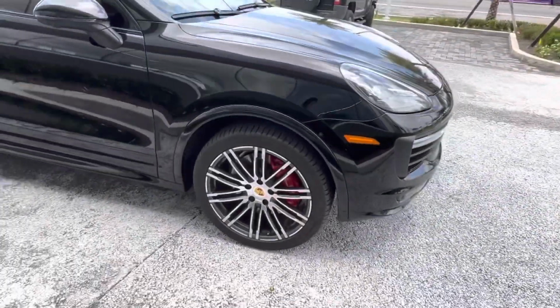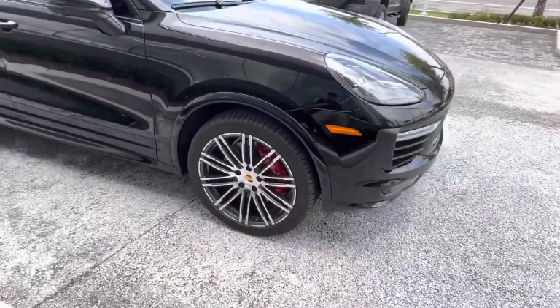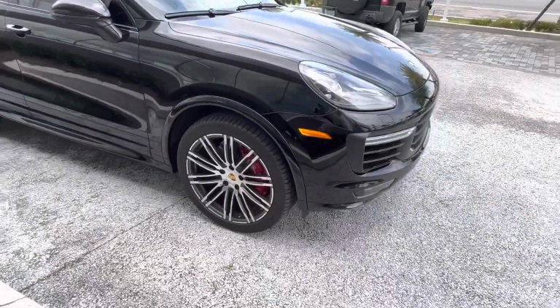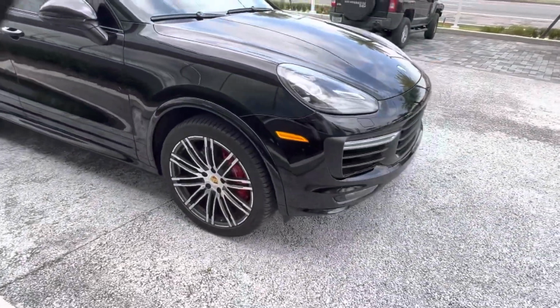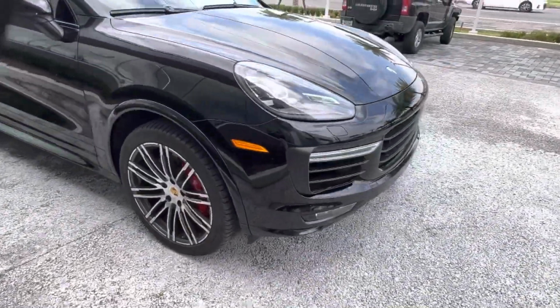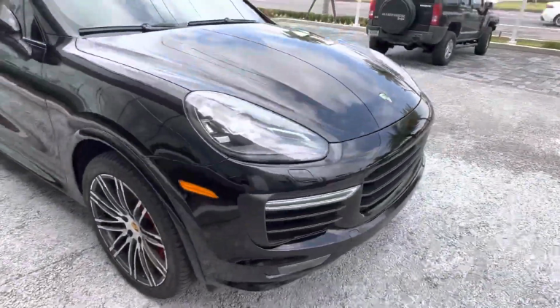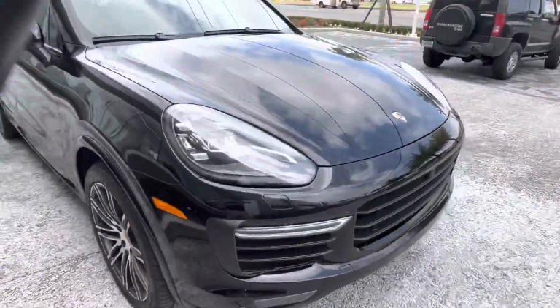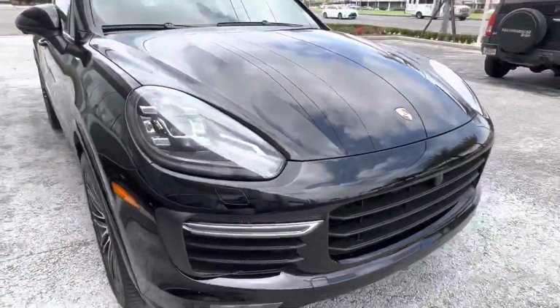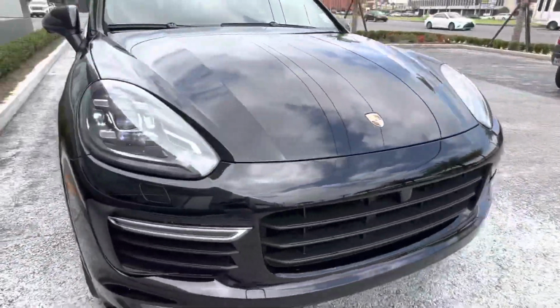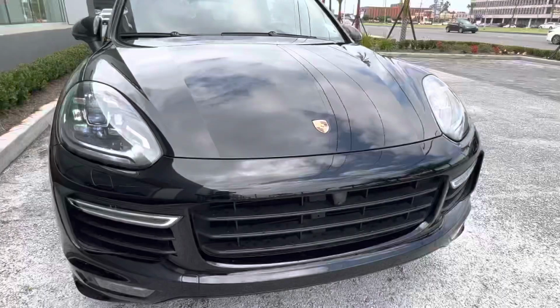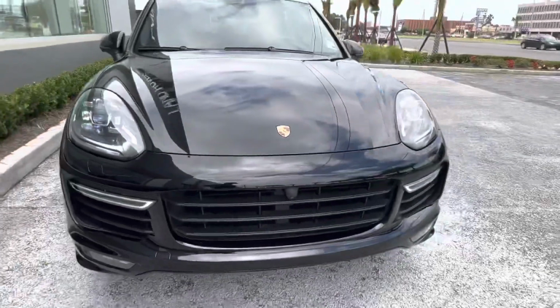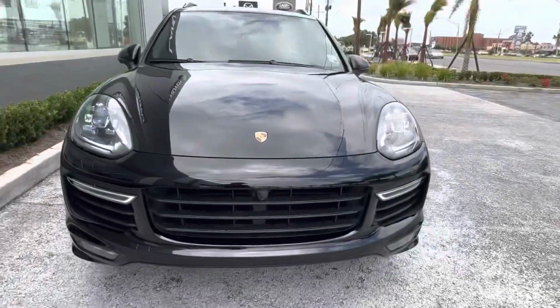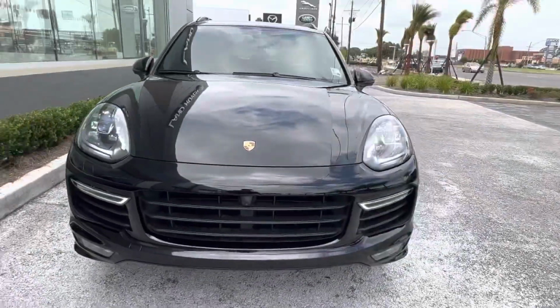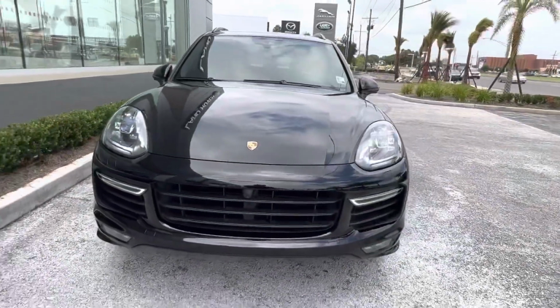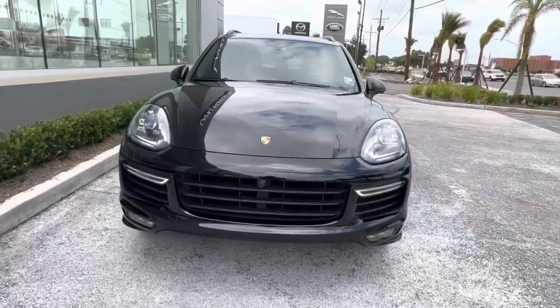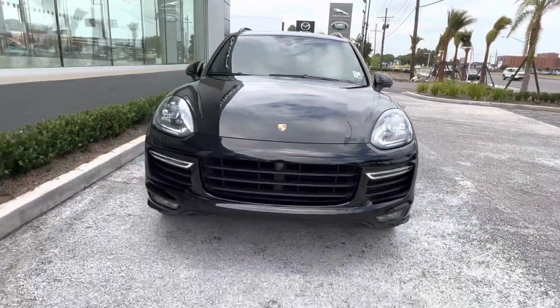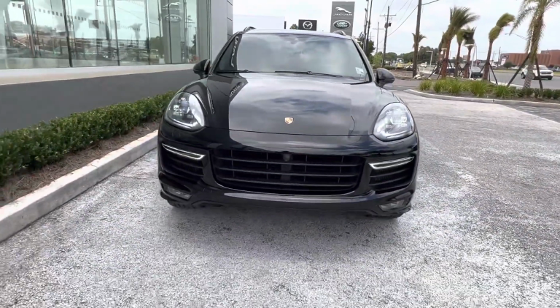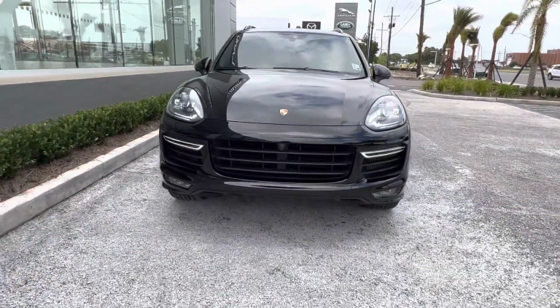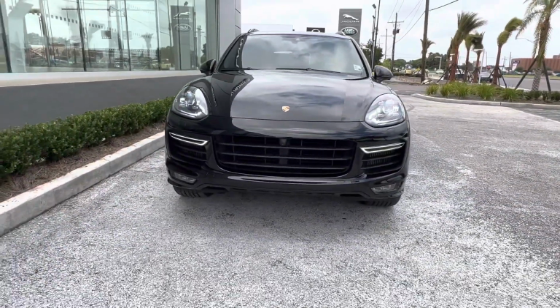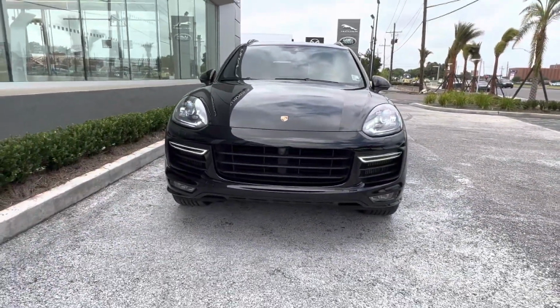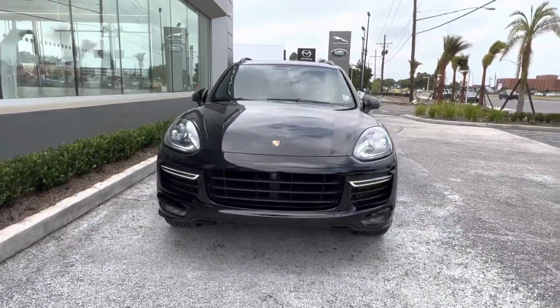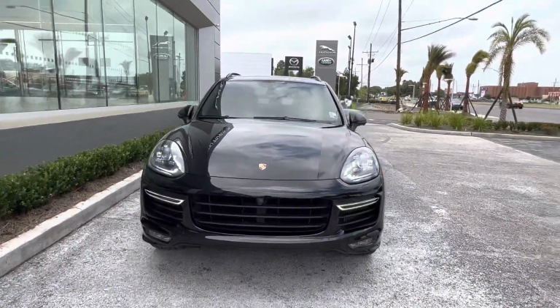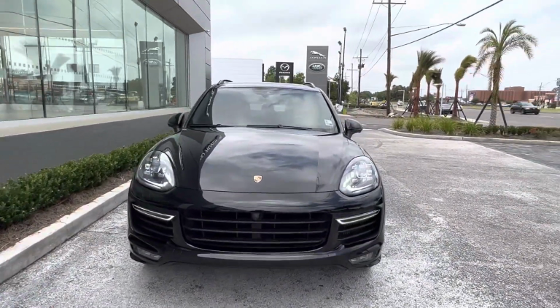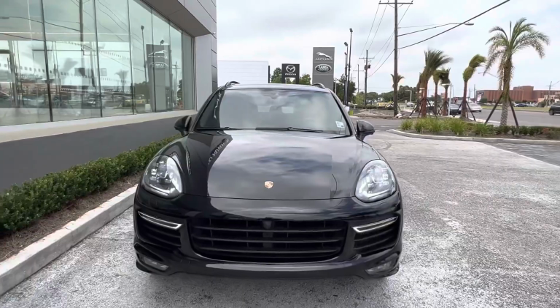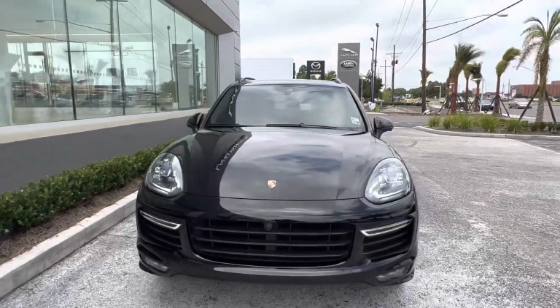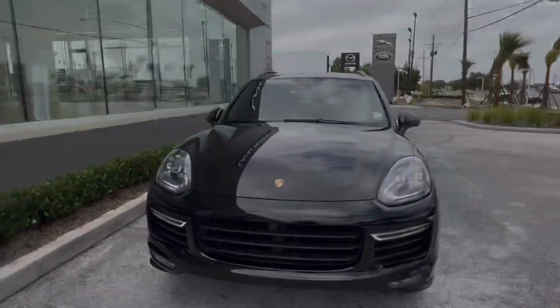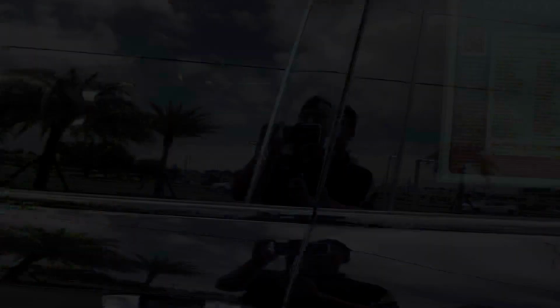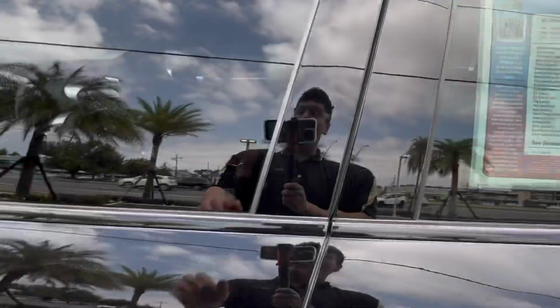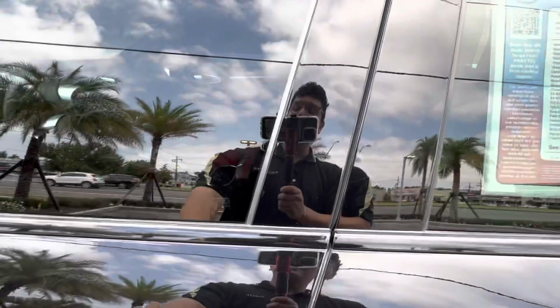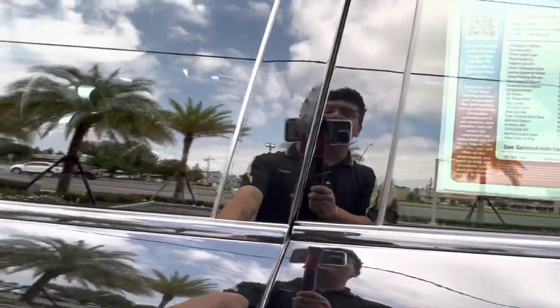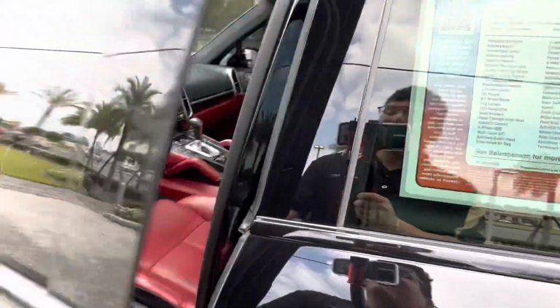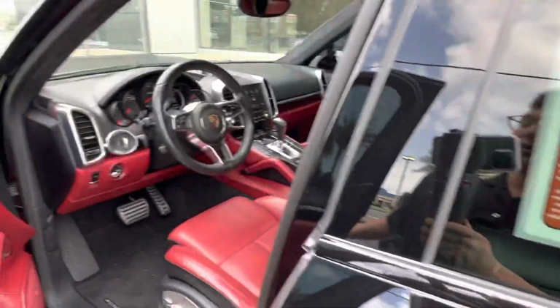We see those nice red brake calipers, and back to the front where we get that Porsche grille with the emblem on the hood. Let's go take a look at the interior of the vehicle.